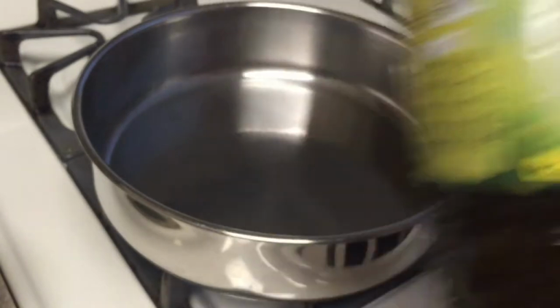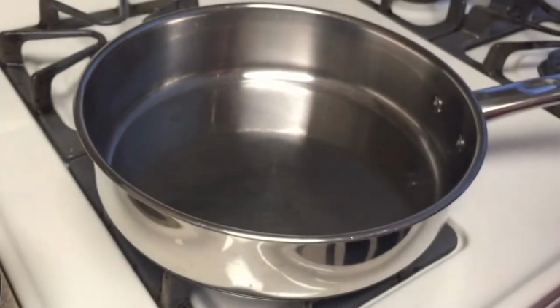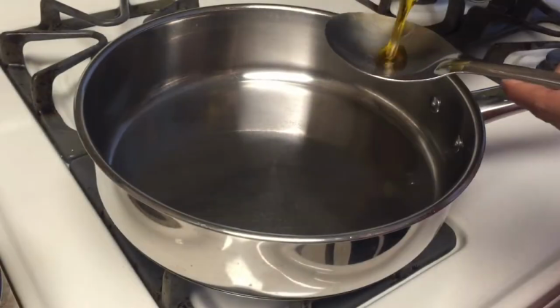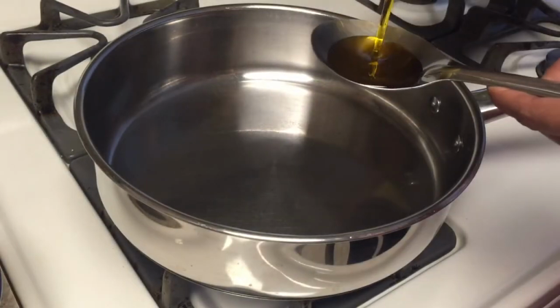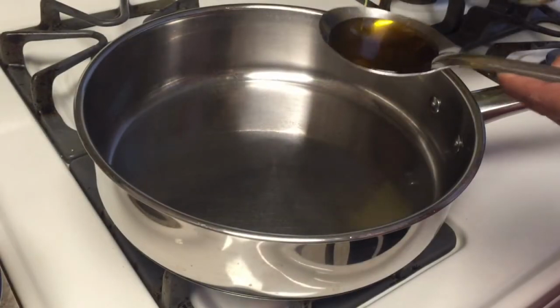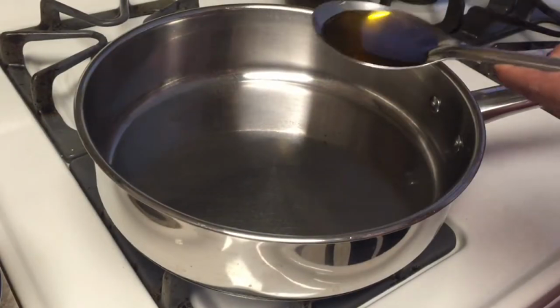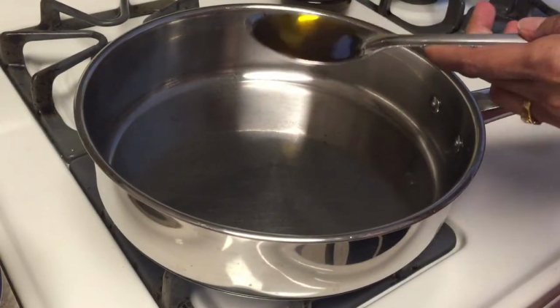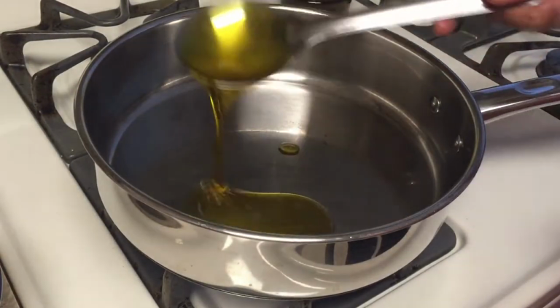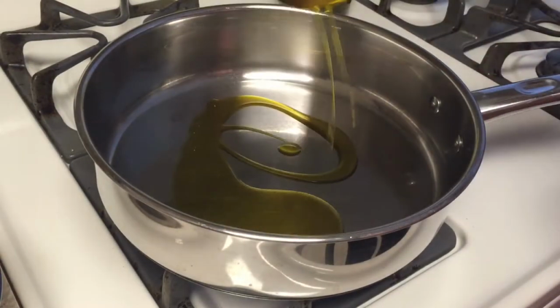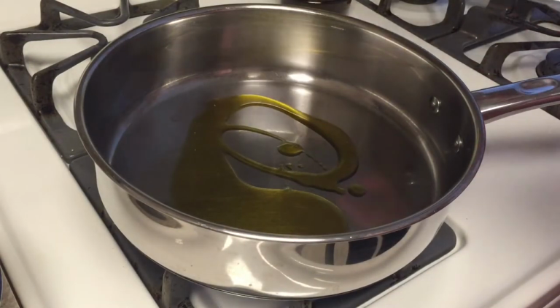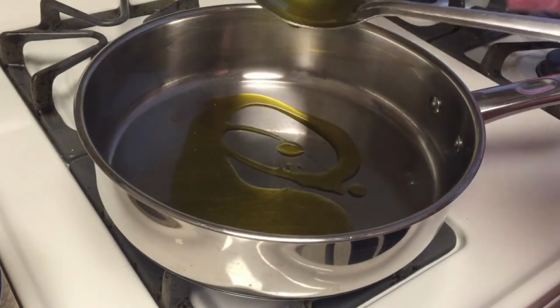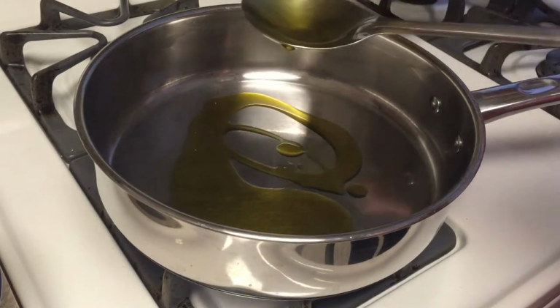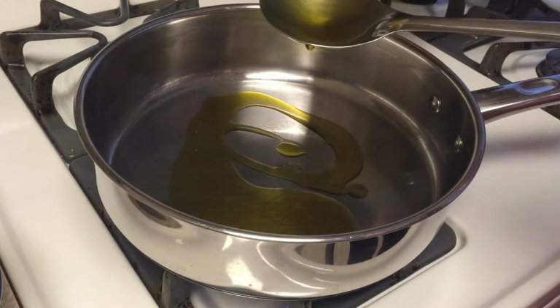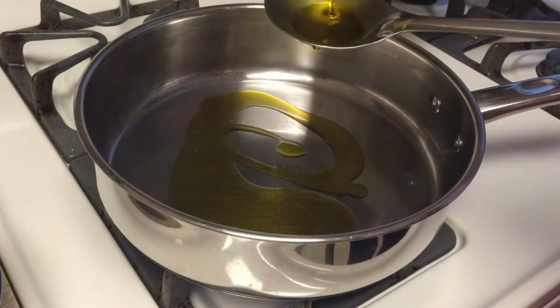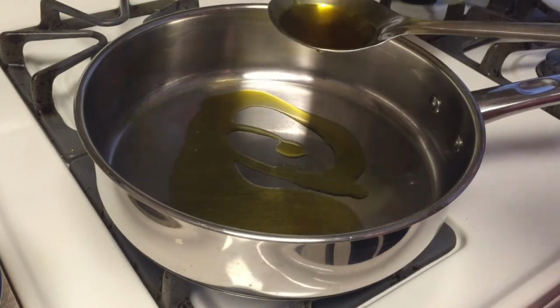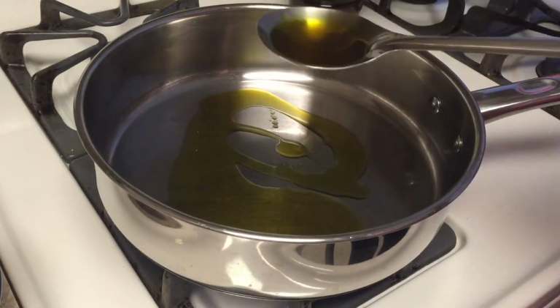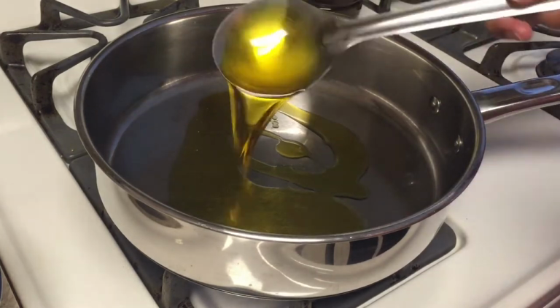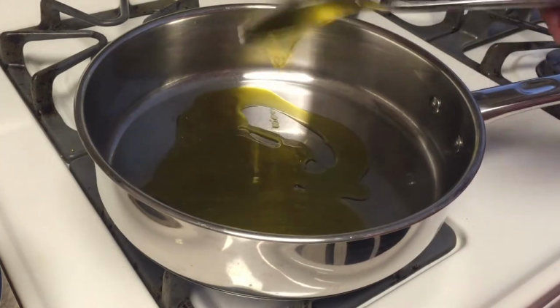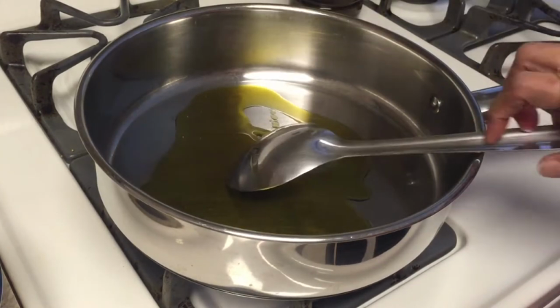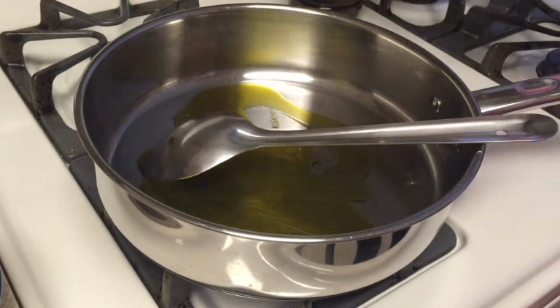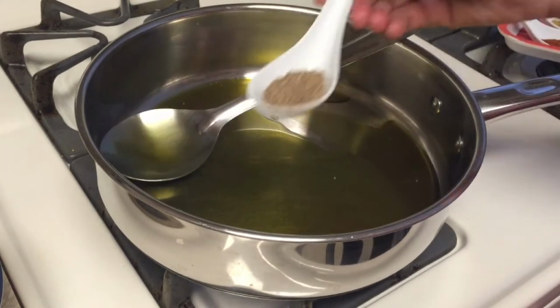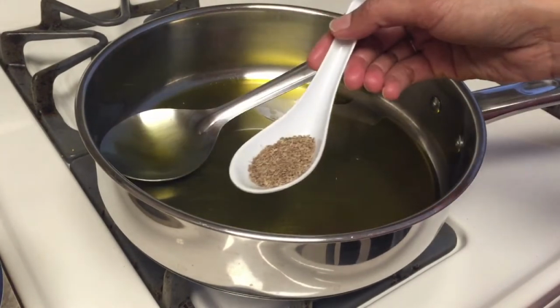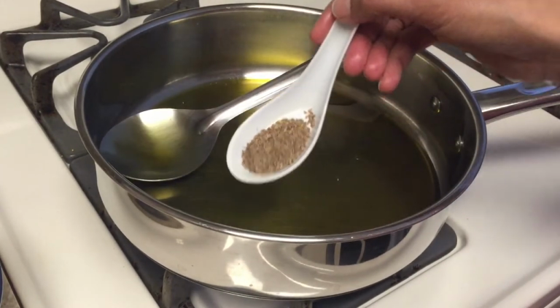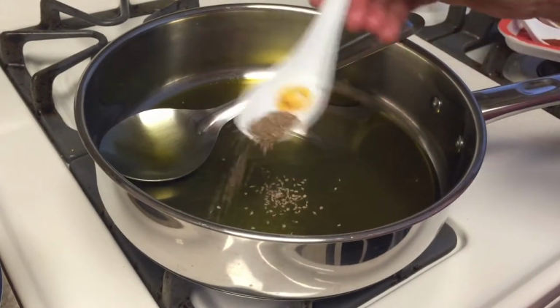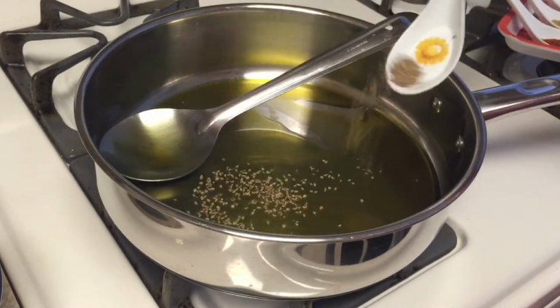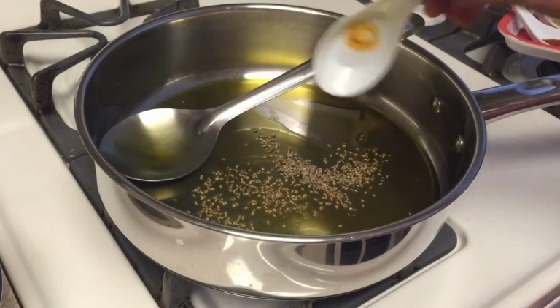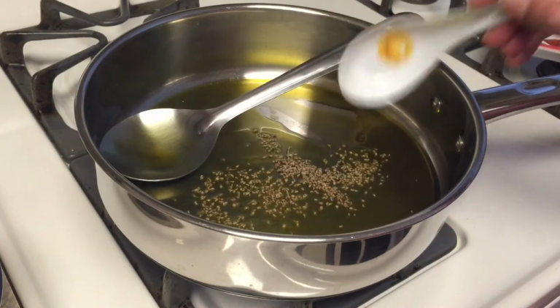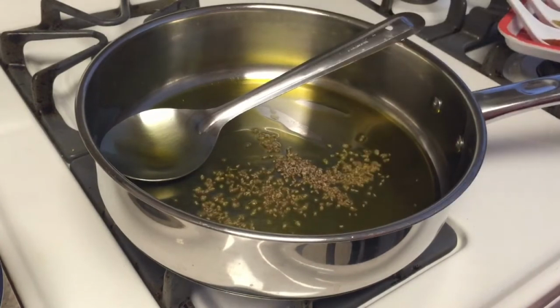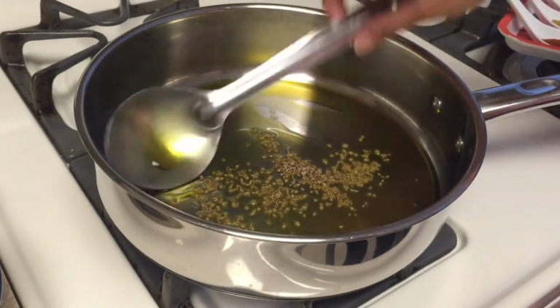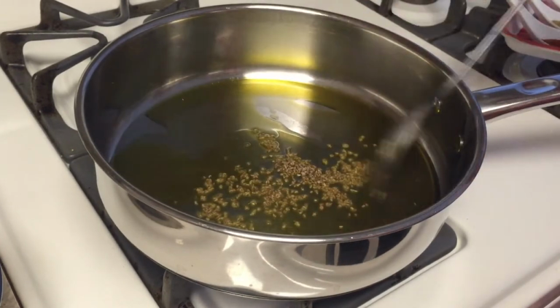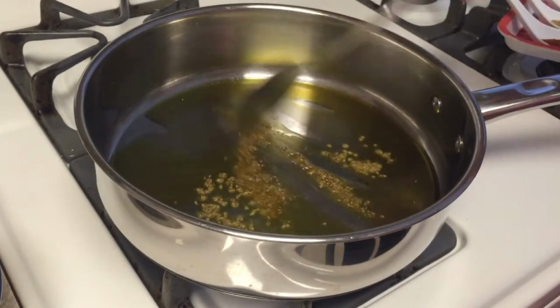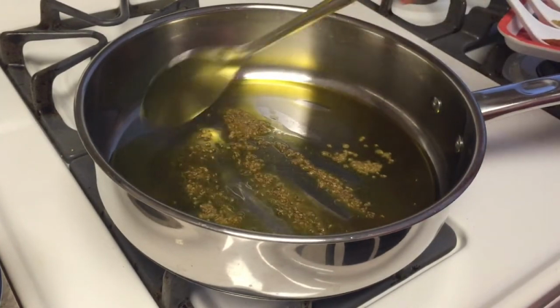Here I am using mustard oil — one and a half tablespoon of mustard oil, heated in a pan. Put in the carom seeds or ajwain and stir it.